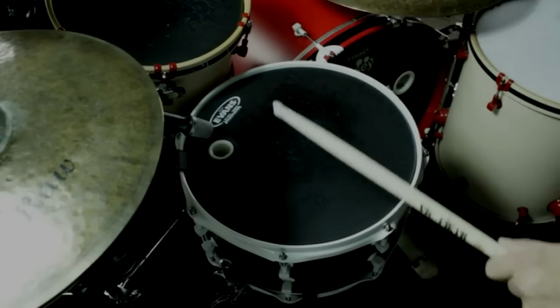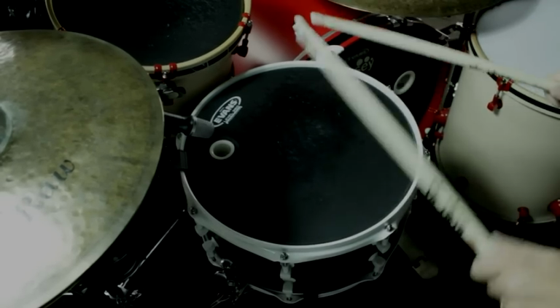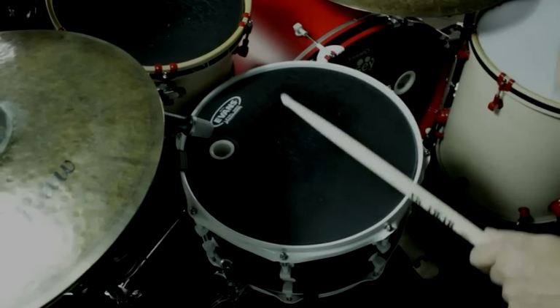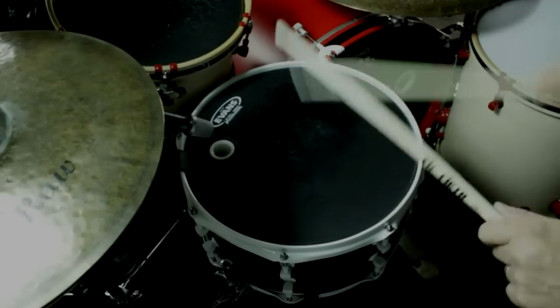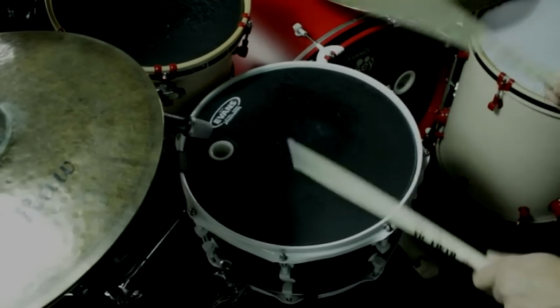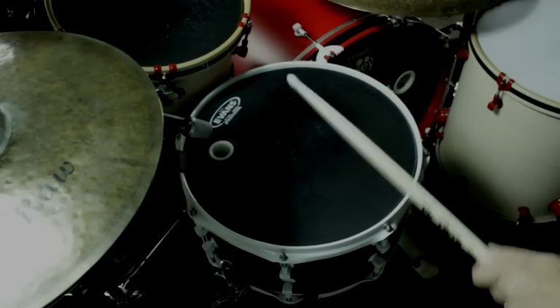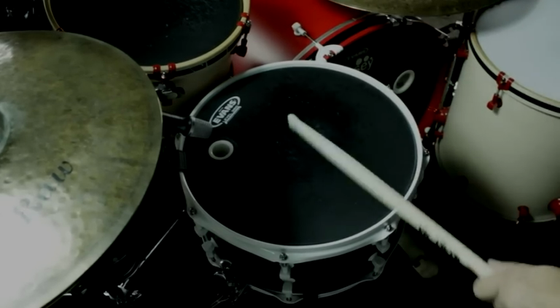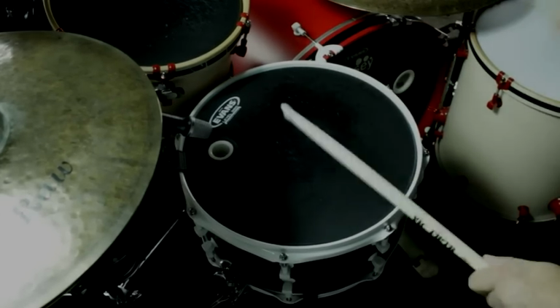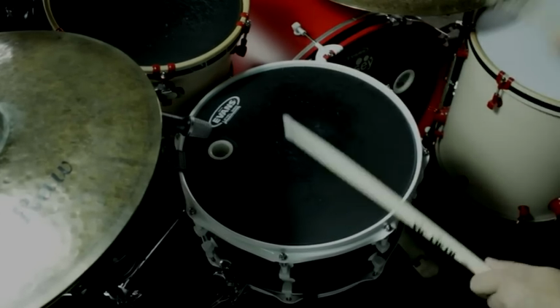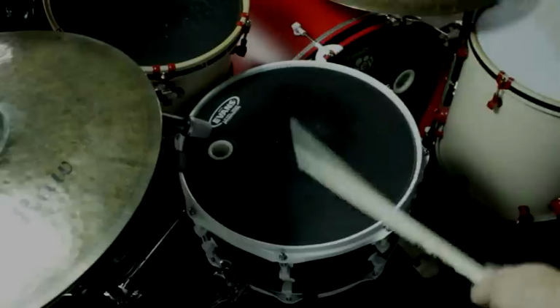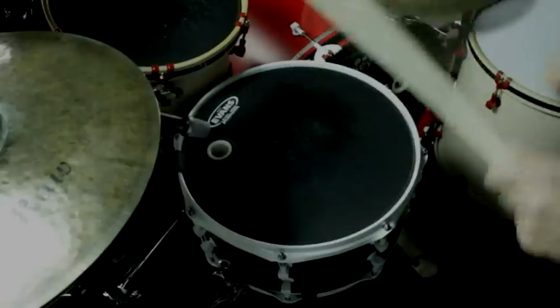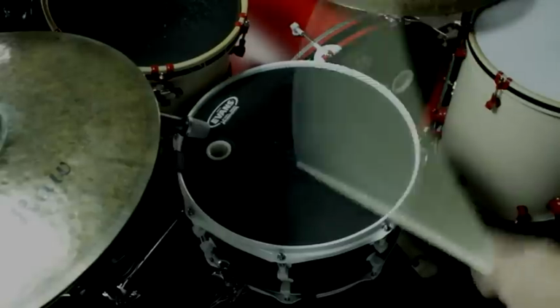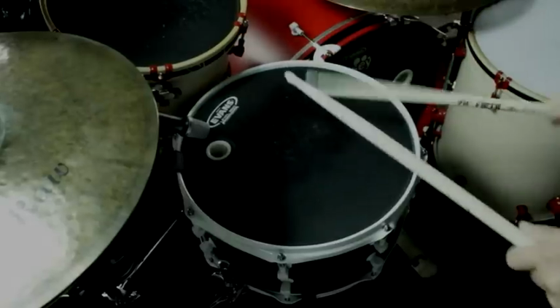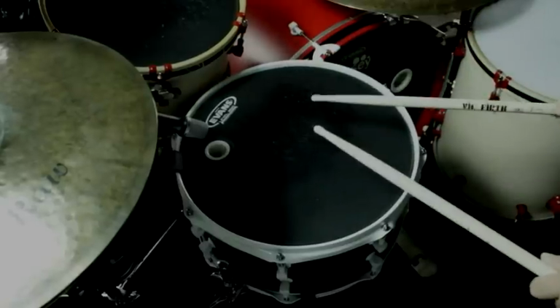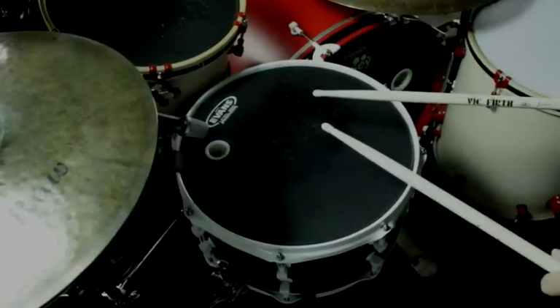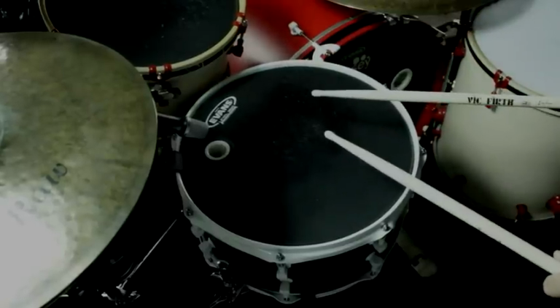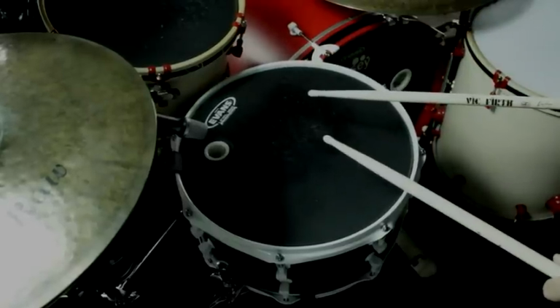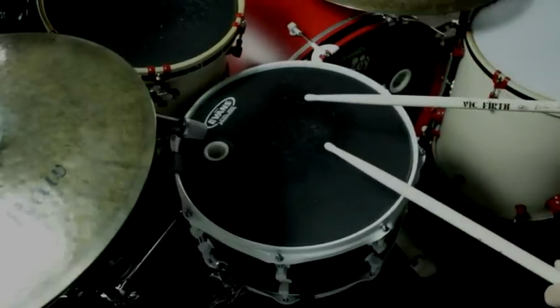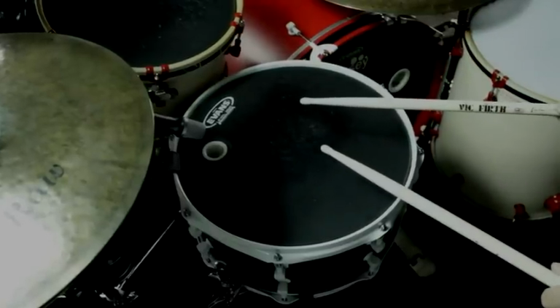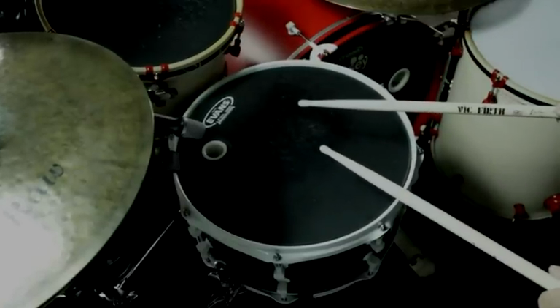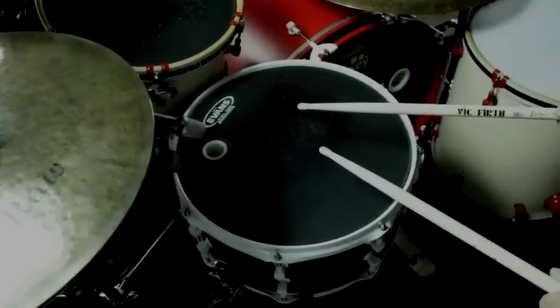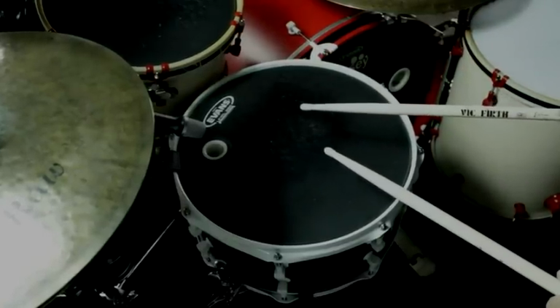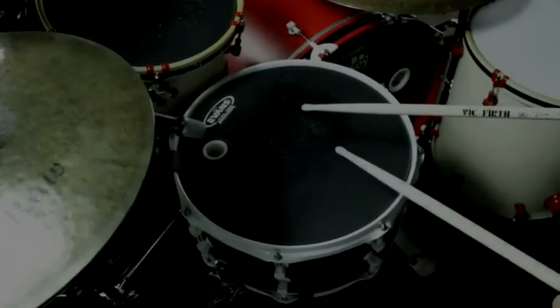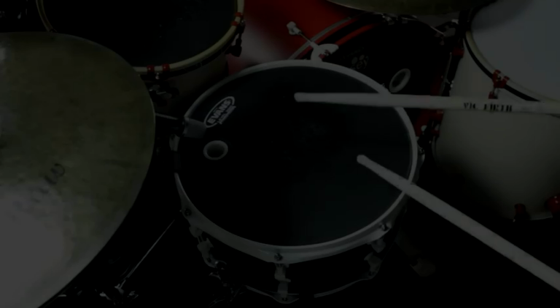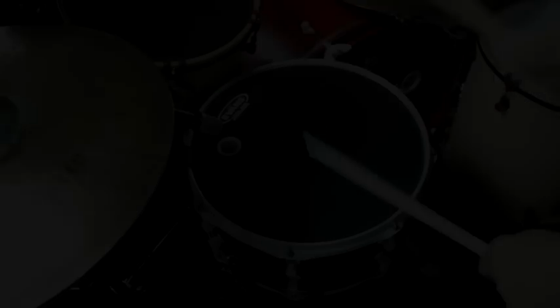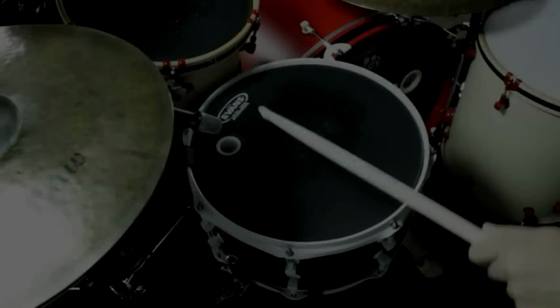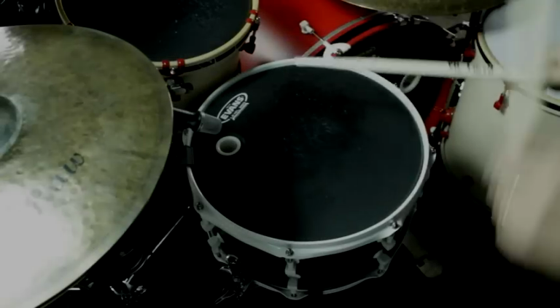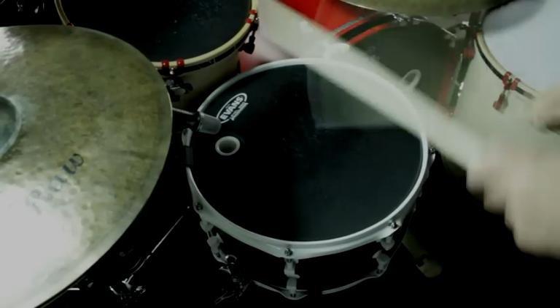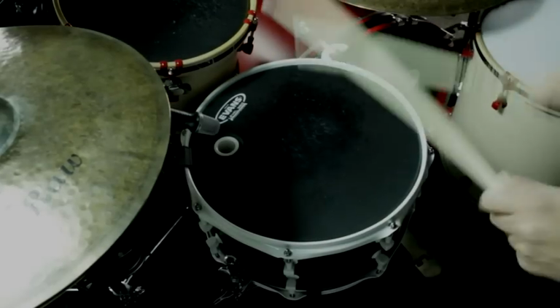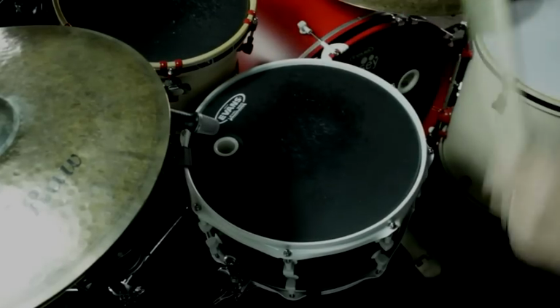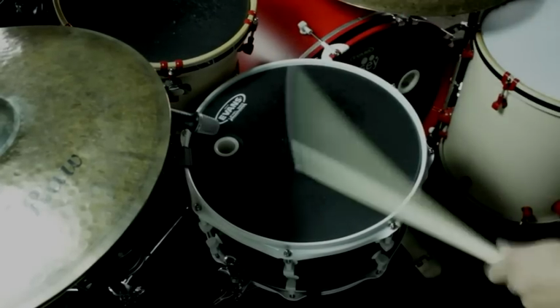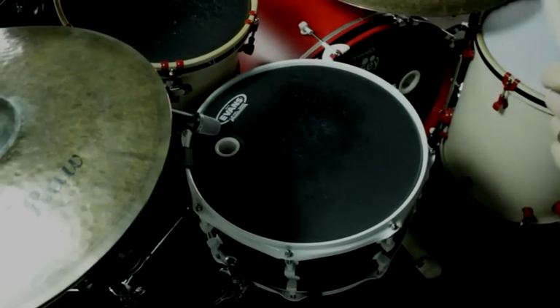The FX snare drum ports dramatically enhance and improve the natural tone, clarity, and projection of your snare drums, while simultaneously reducing unwanted overtones, giving you more body and crack without sacrificing tone and pitch.